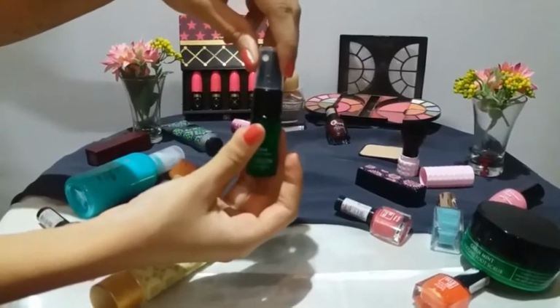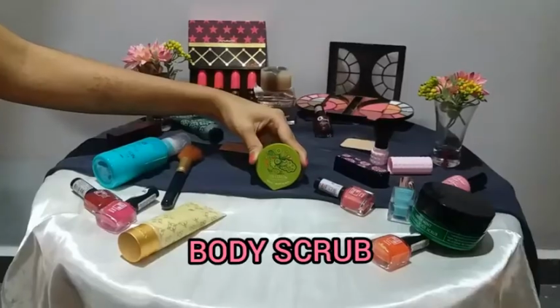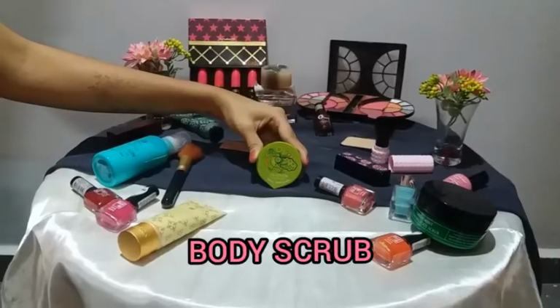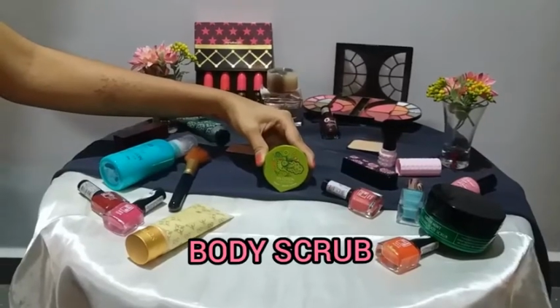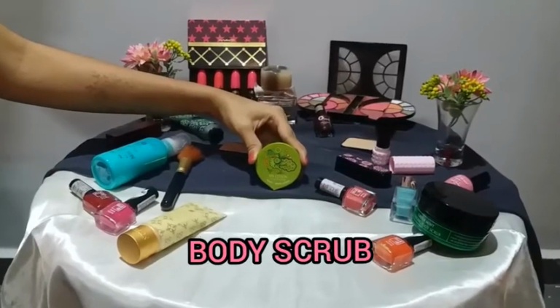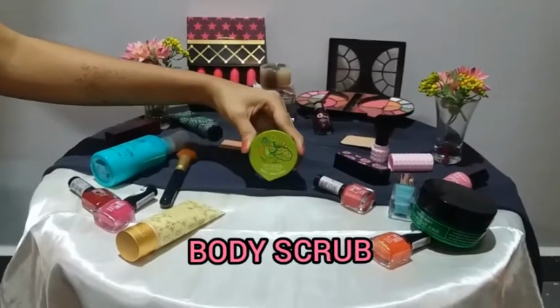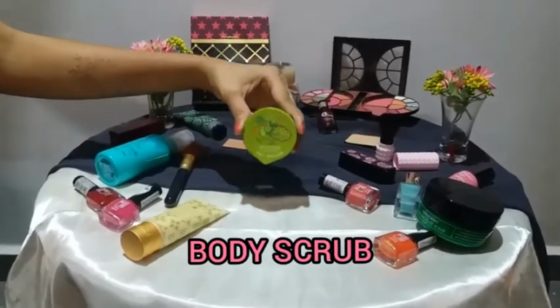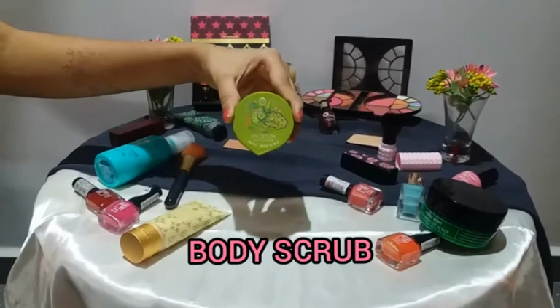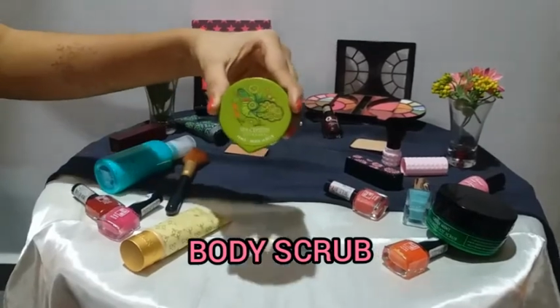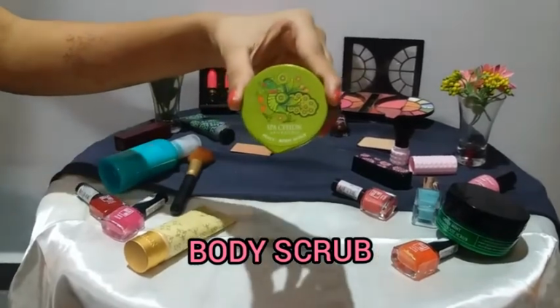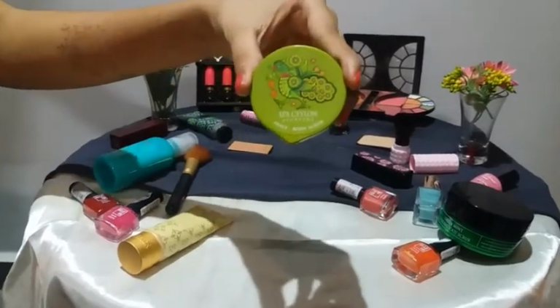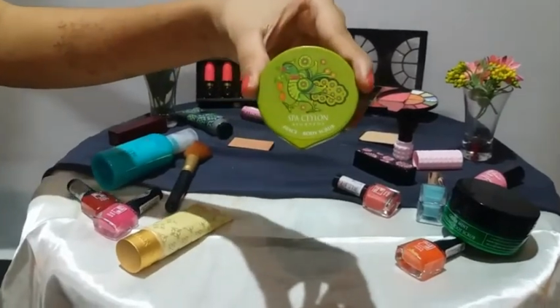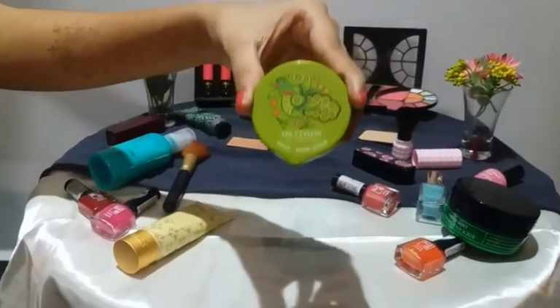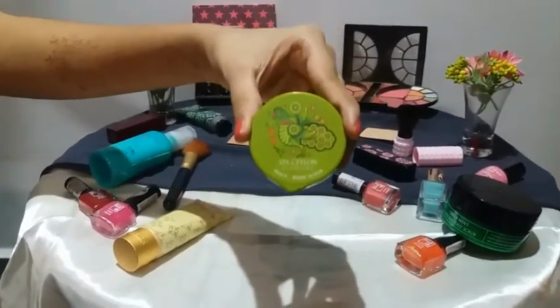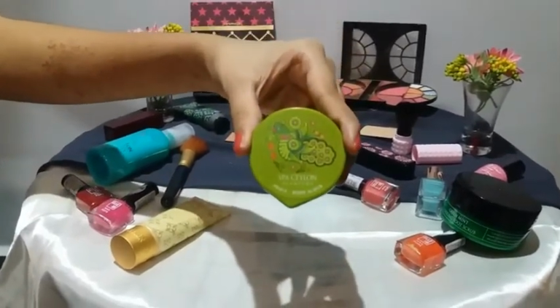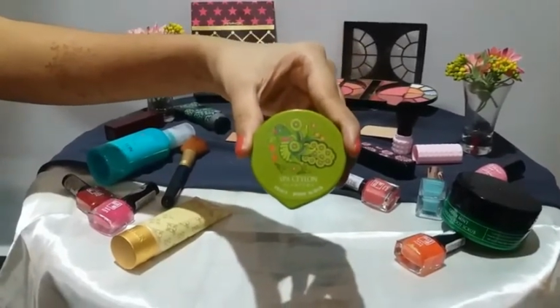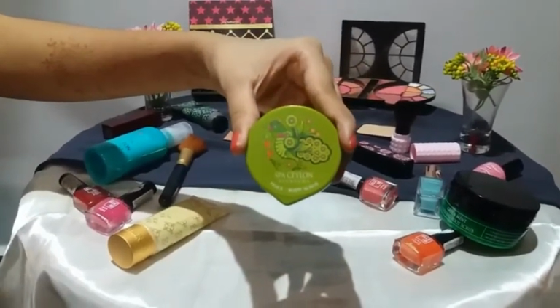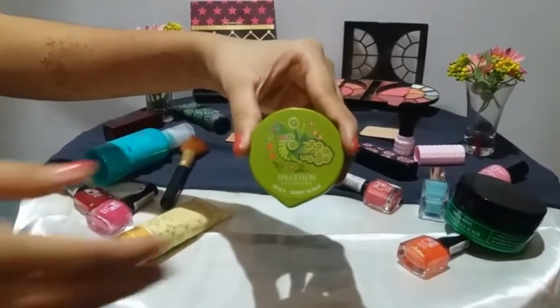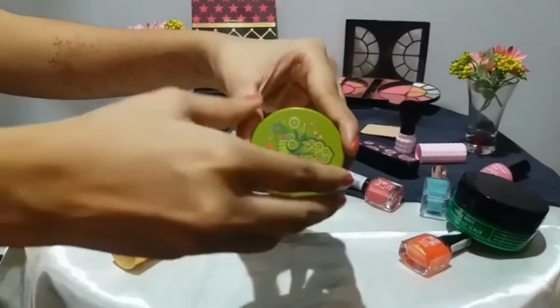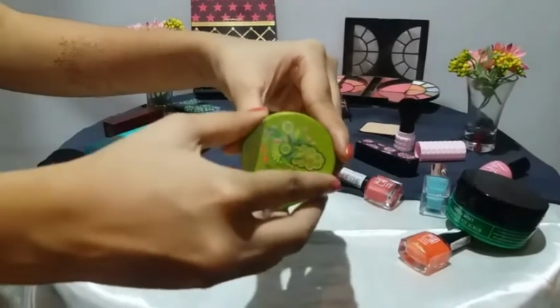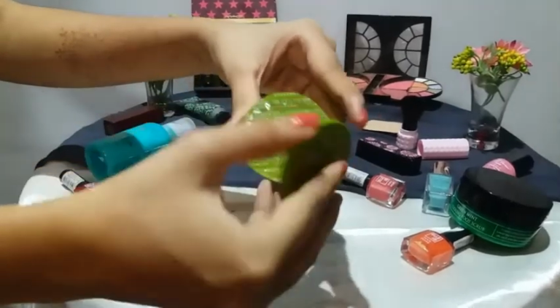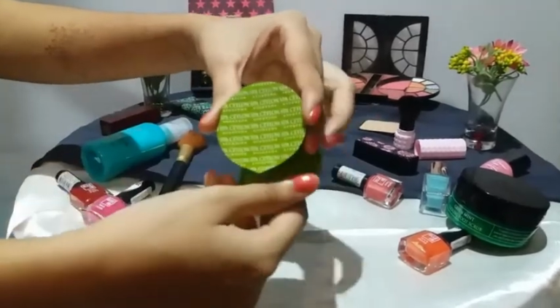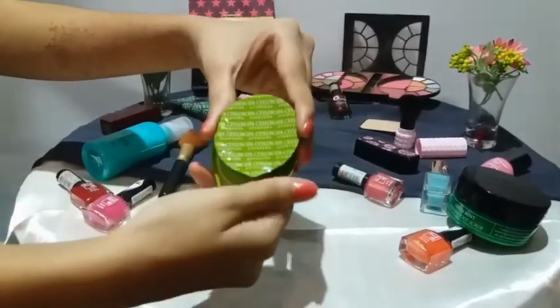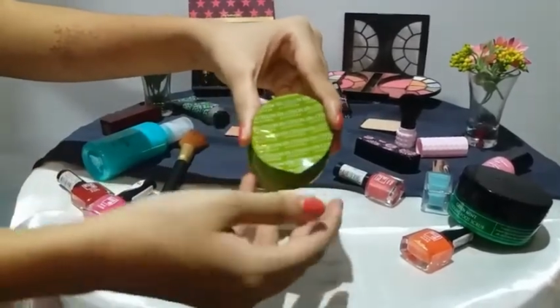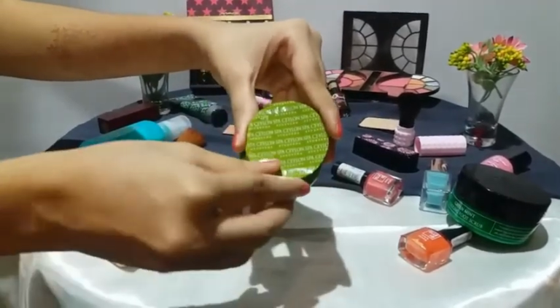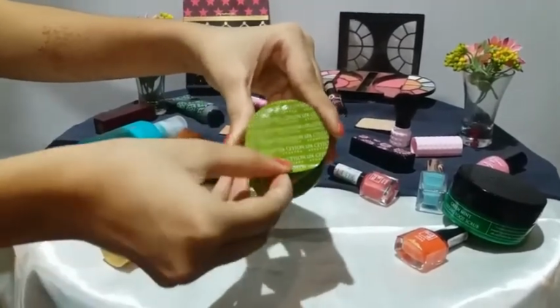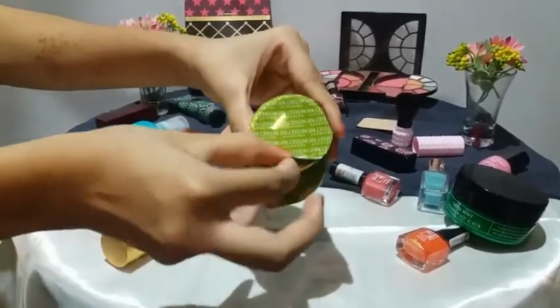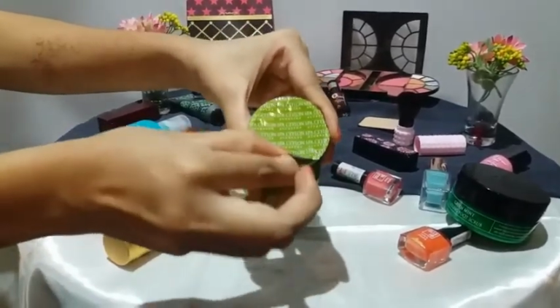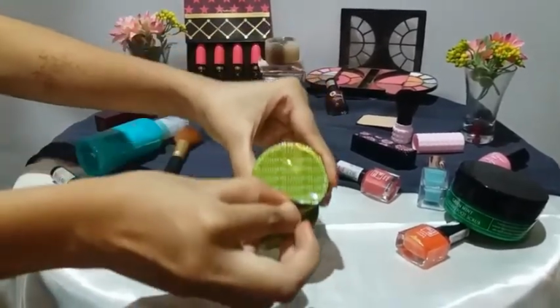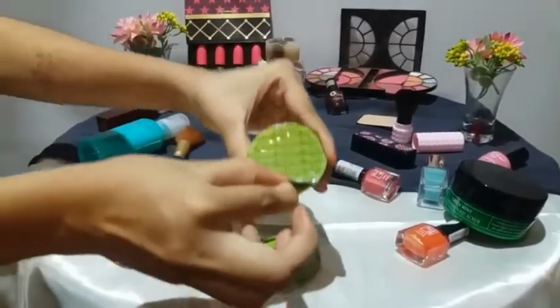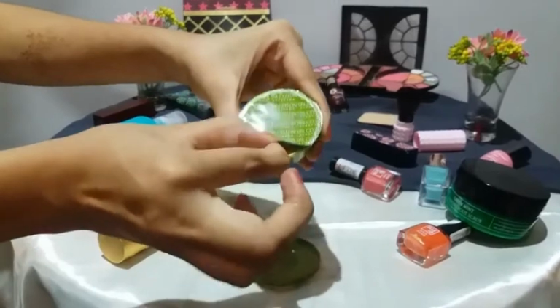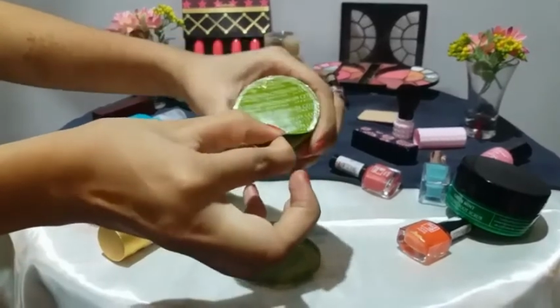Our next product is a Body Scrub, best for normal to dry skin. Before bath, apply lightly all over body, leave for two minutes, wet skin with milk, massage in circular motion for three minutes, and wash off.